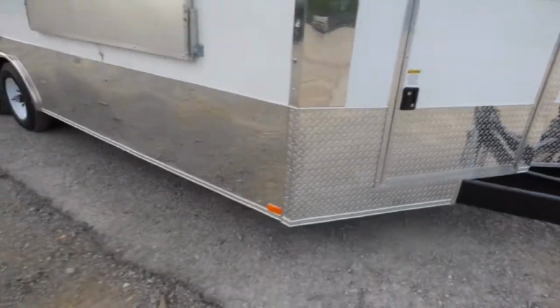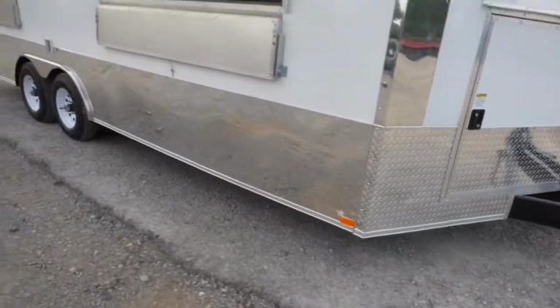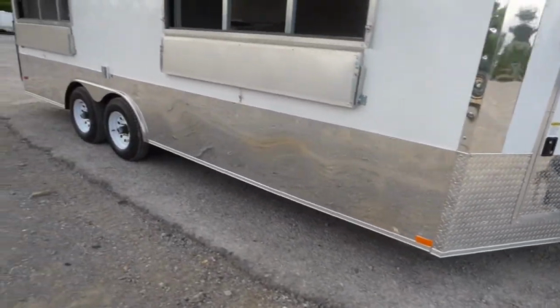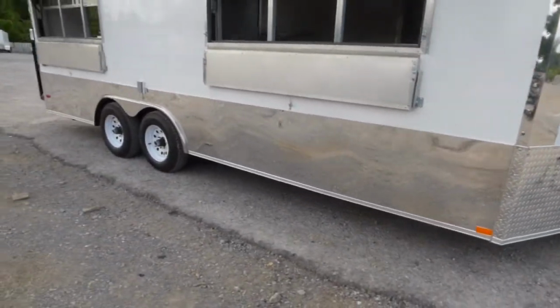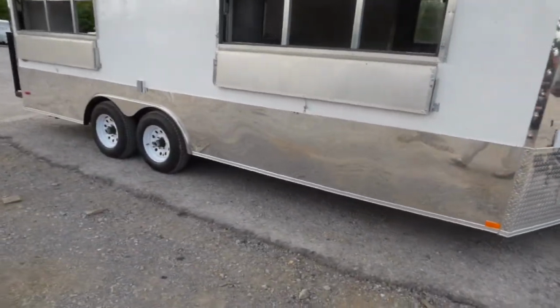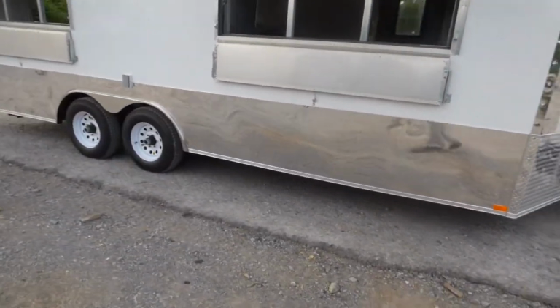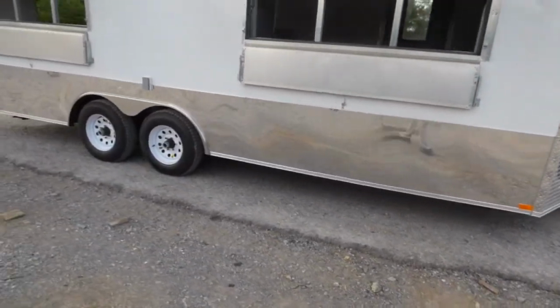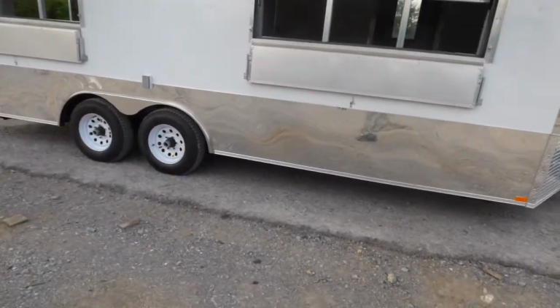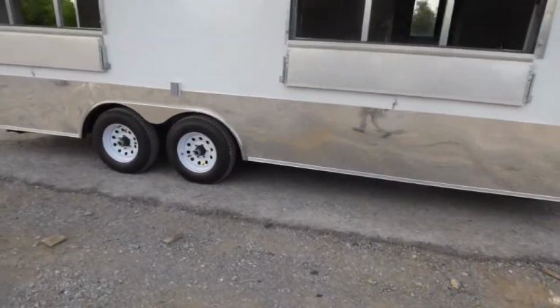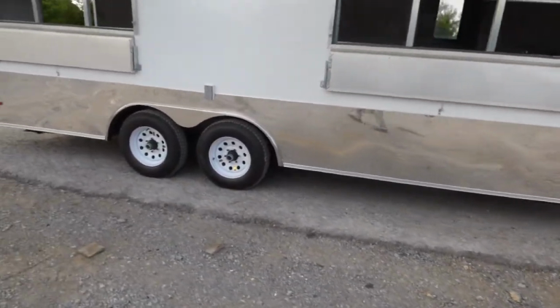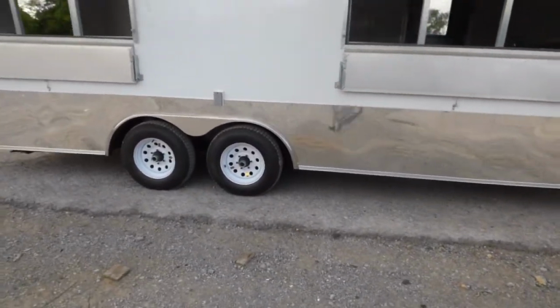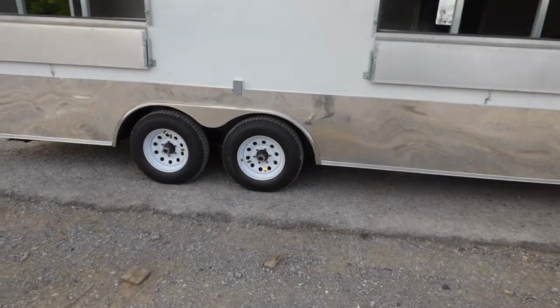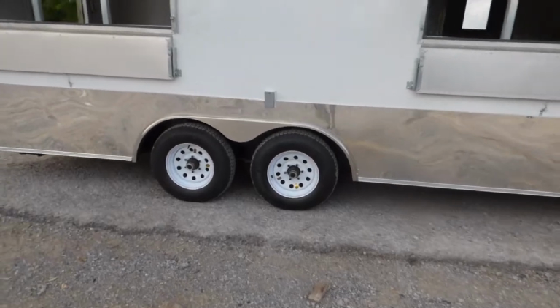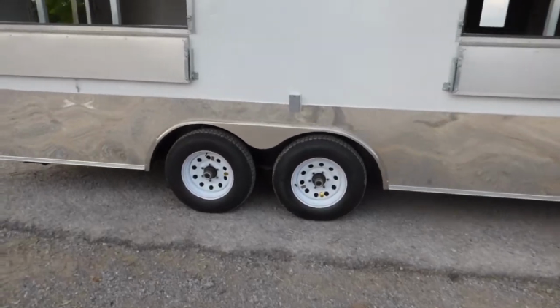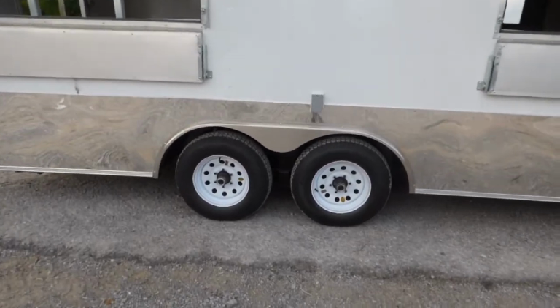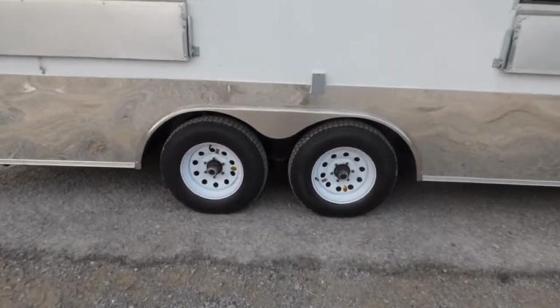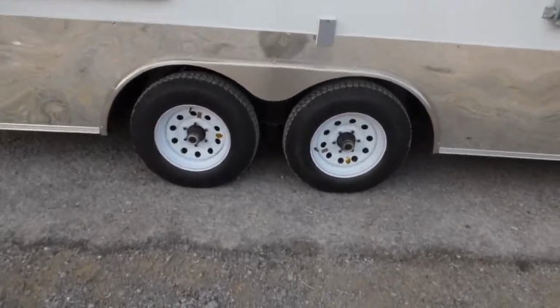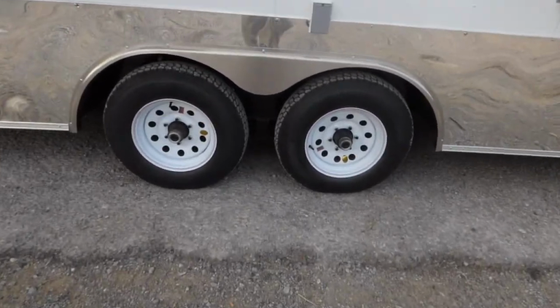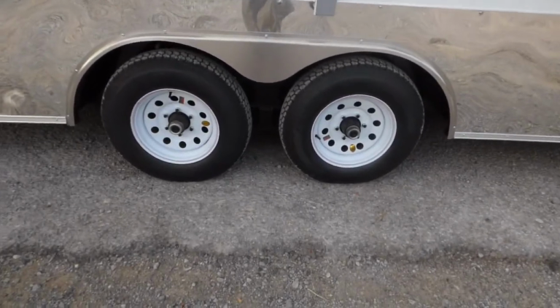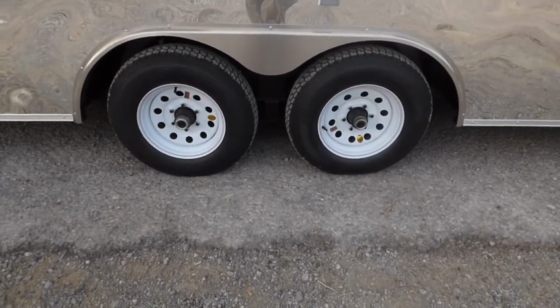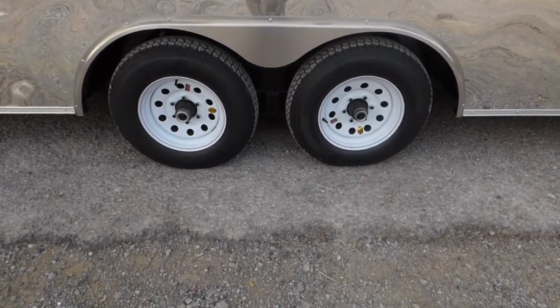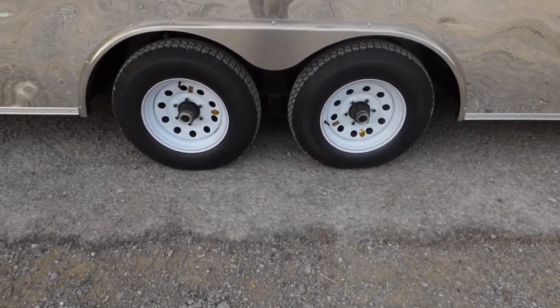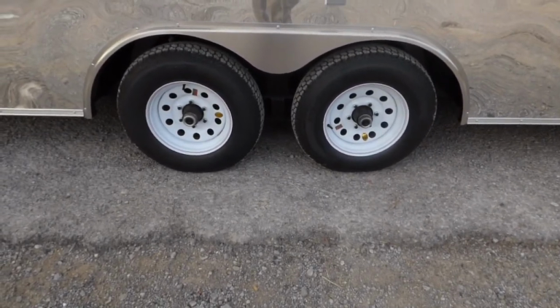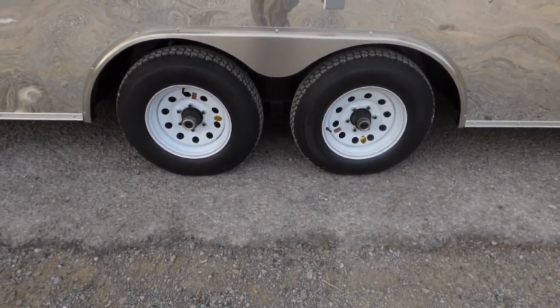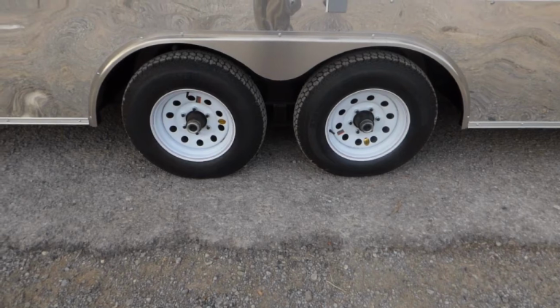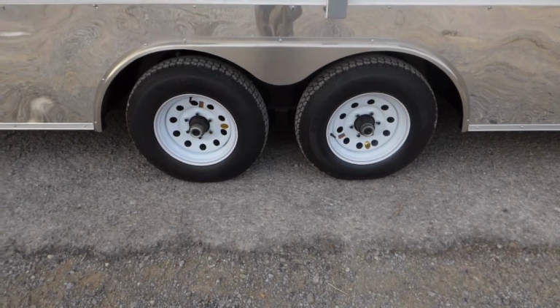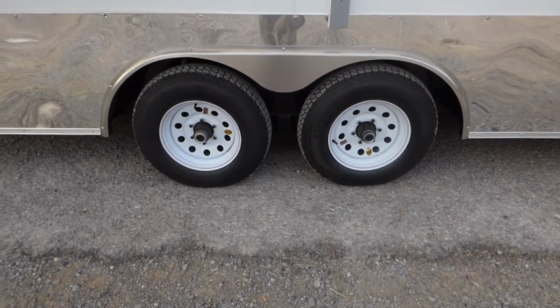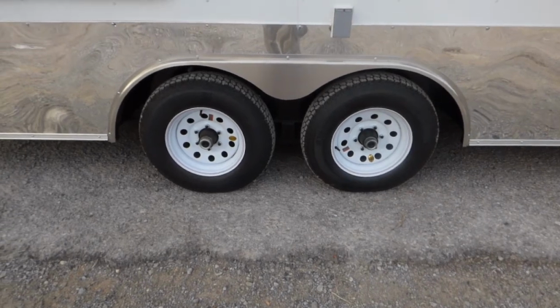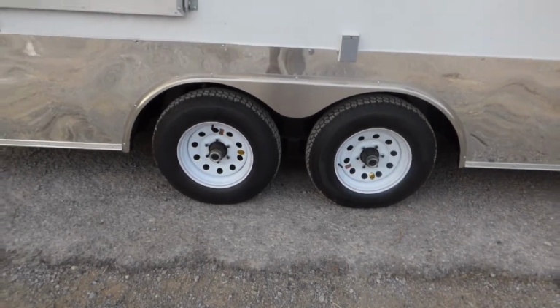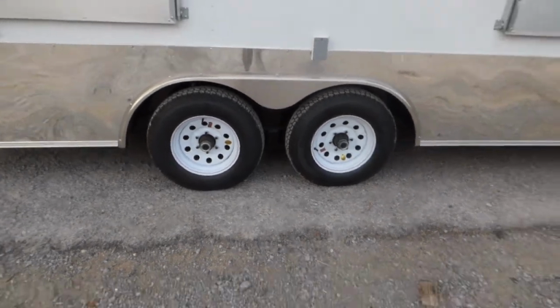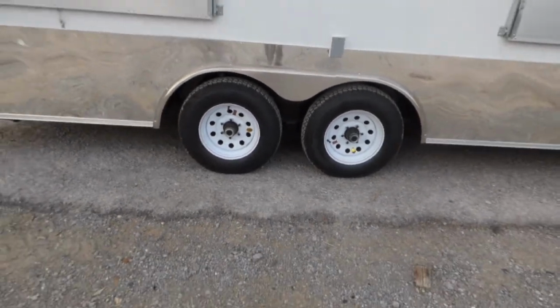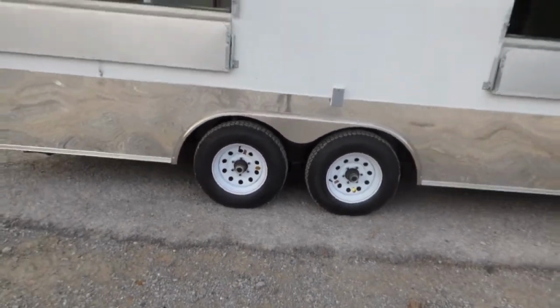This trailer has a 100 amp electric package. There is a 24 inch stone guard around the whole entire bottom of the trailer. It rides on two 5200 pound Dexter axles with brakes on both axles, and white steel wheels with bias tires.